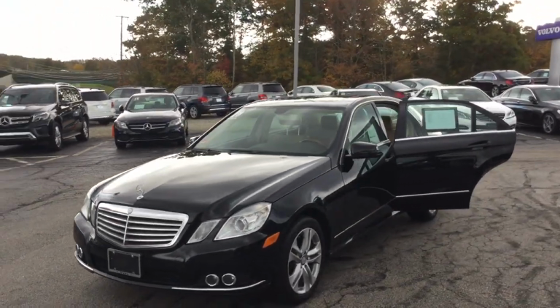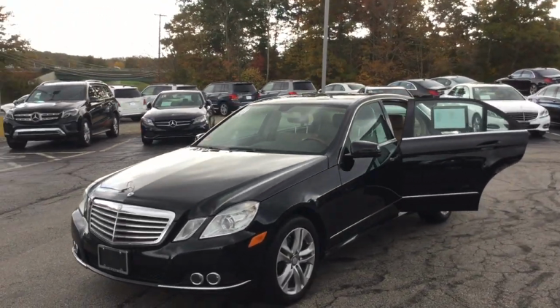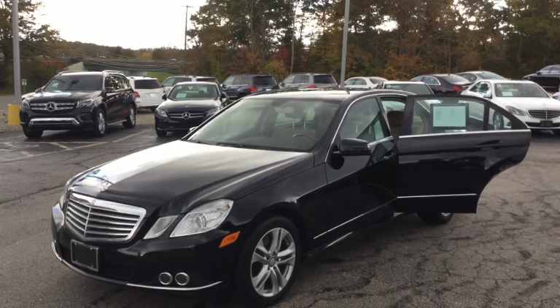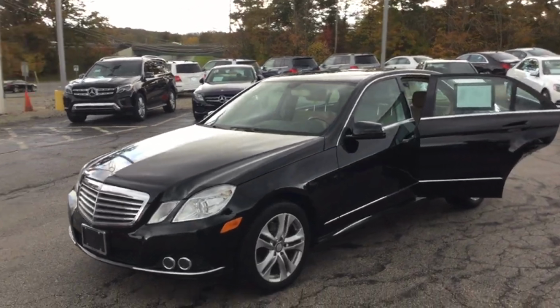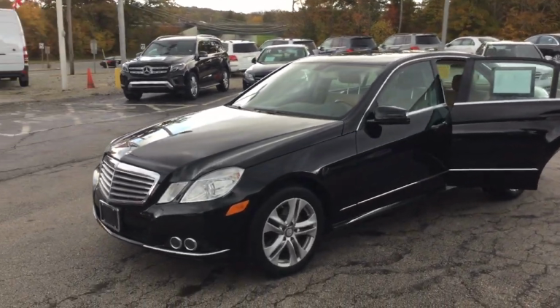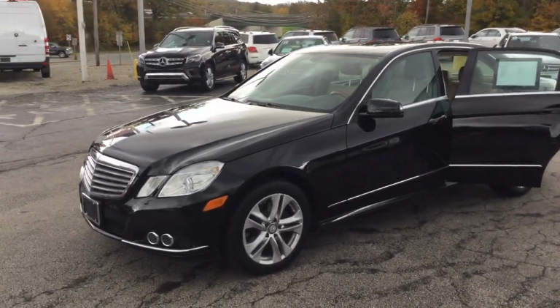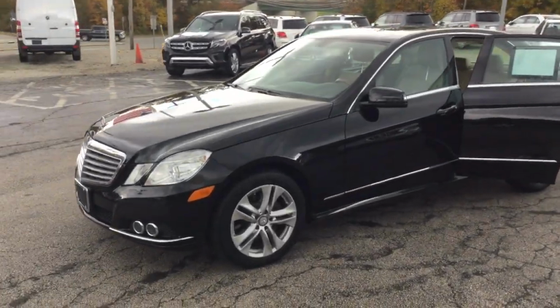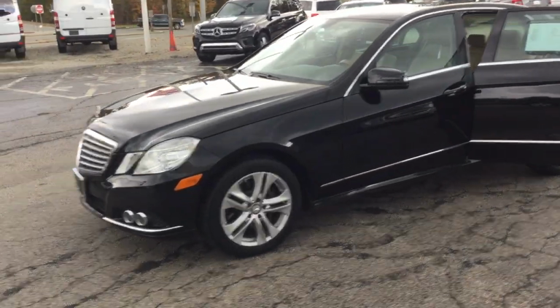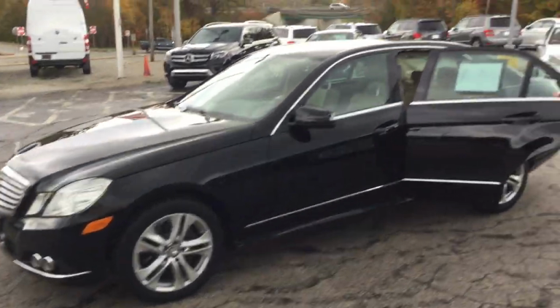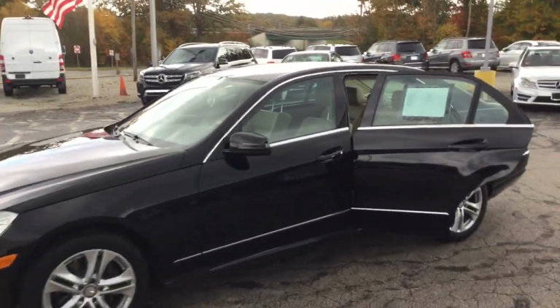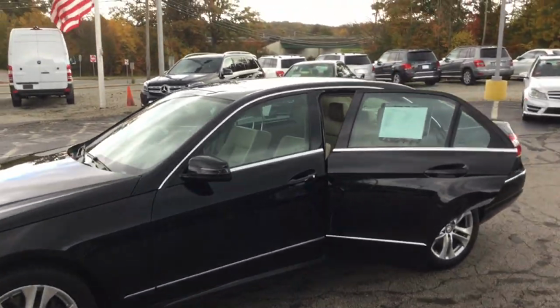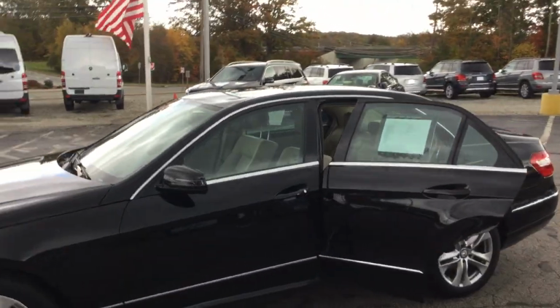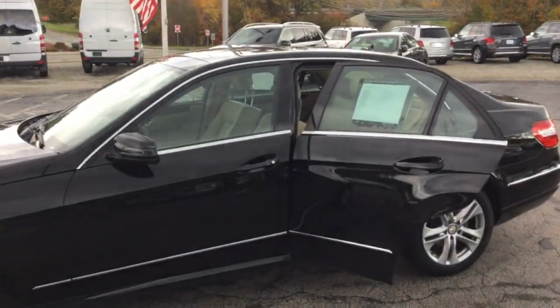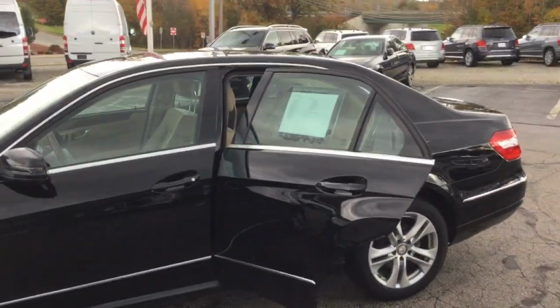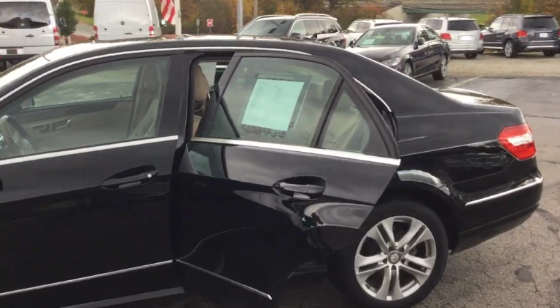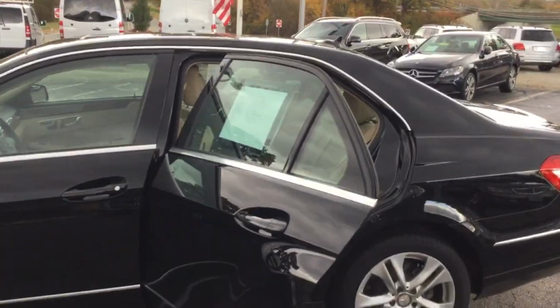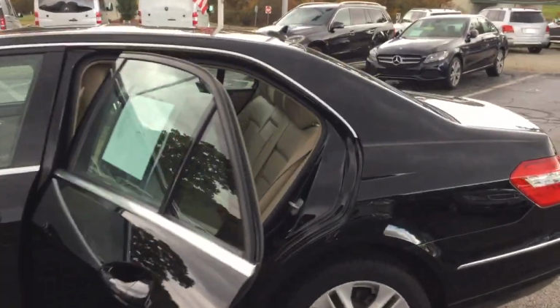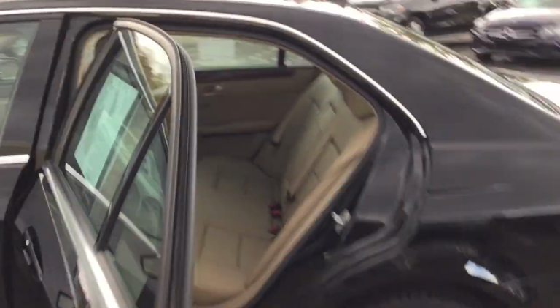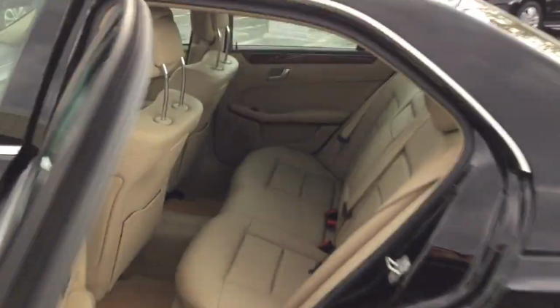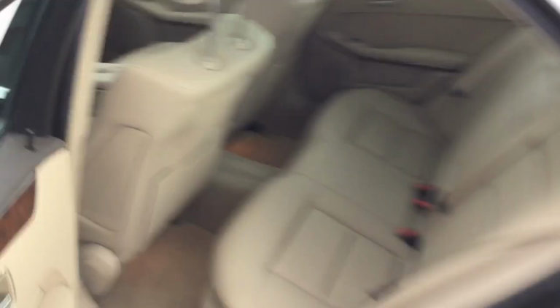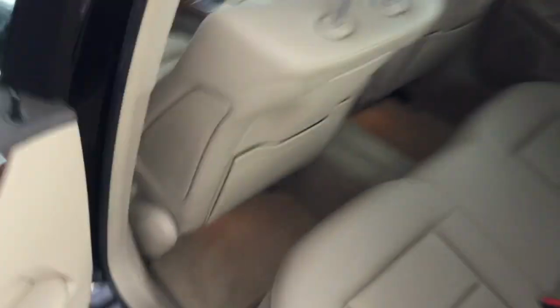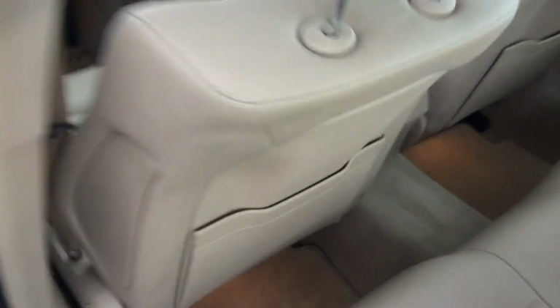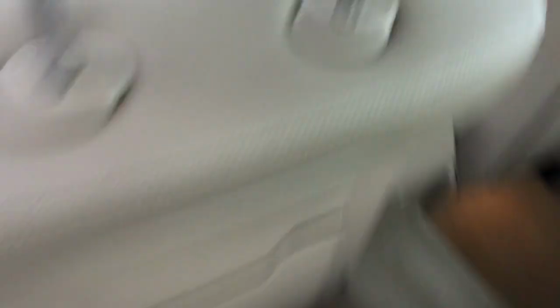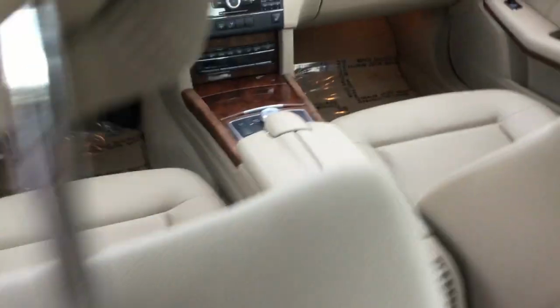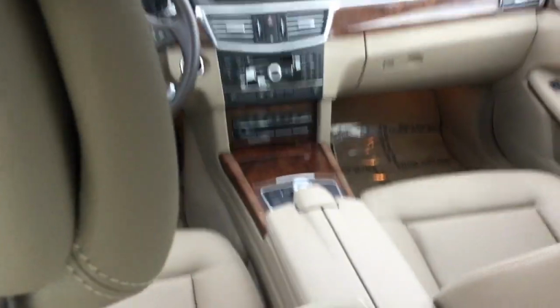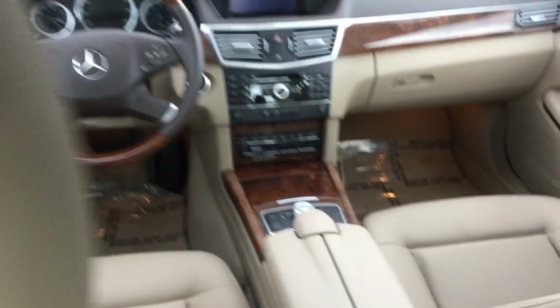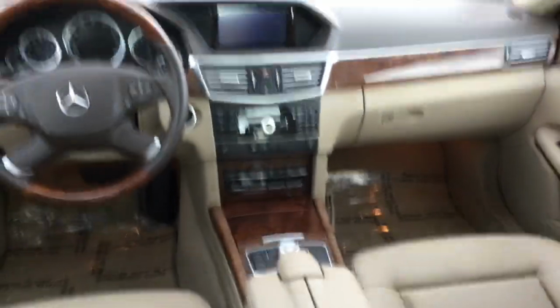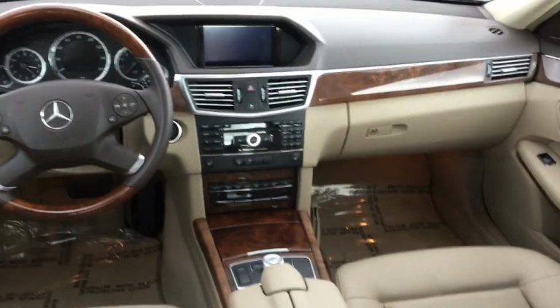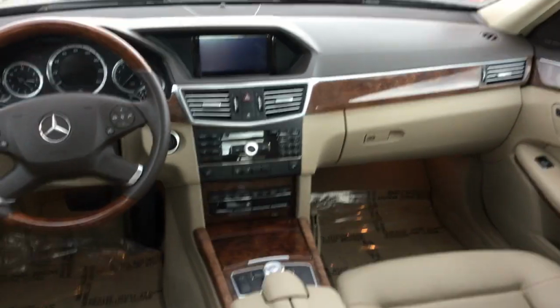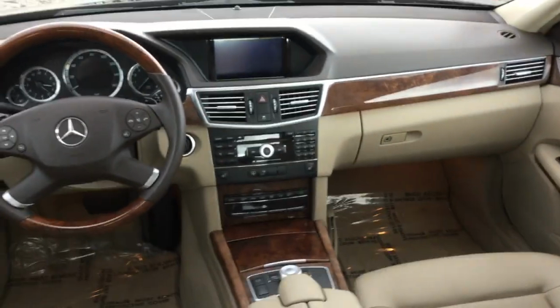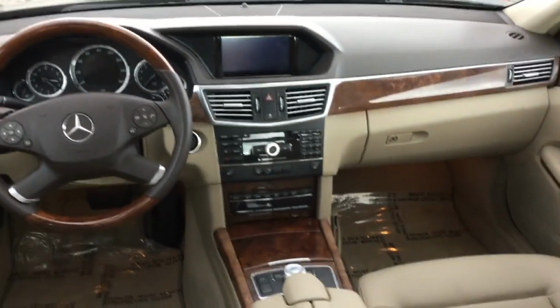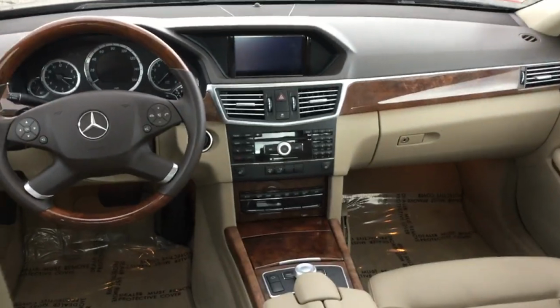It has tons of equipment: alloy wheels, heated front seats, moonroof, navigation, premium Harman Kardon sound. Gorgeous interior, wood leather steering wheel.